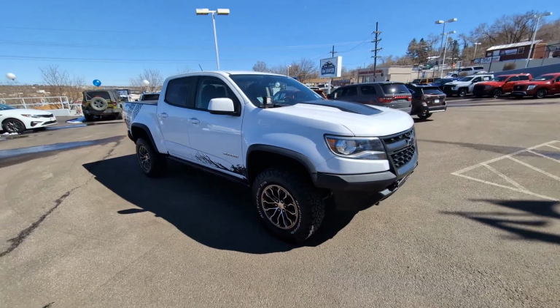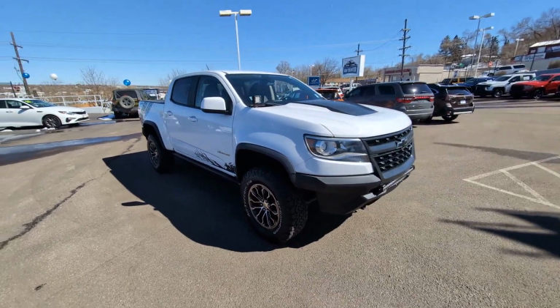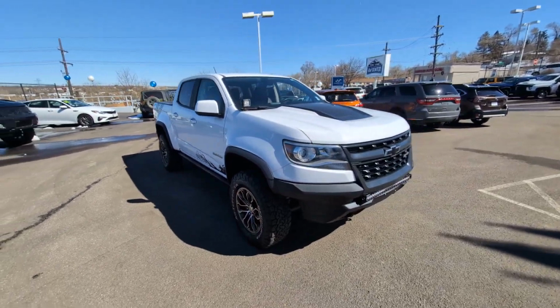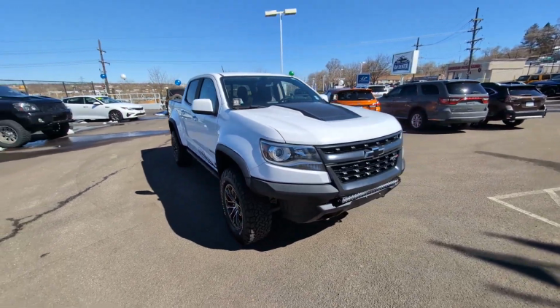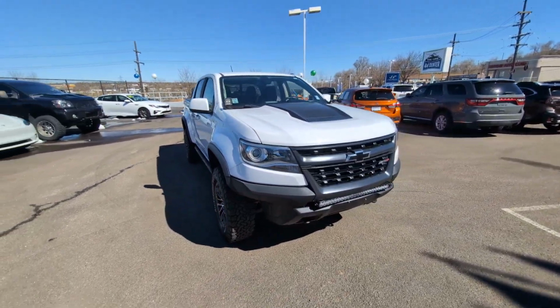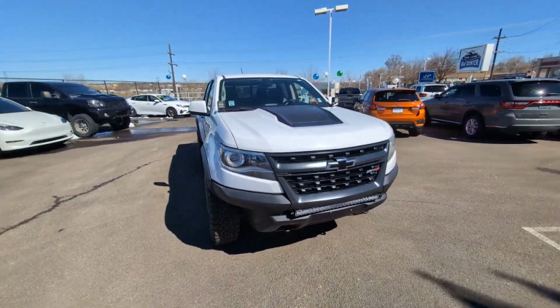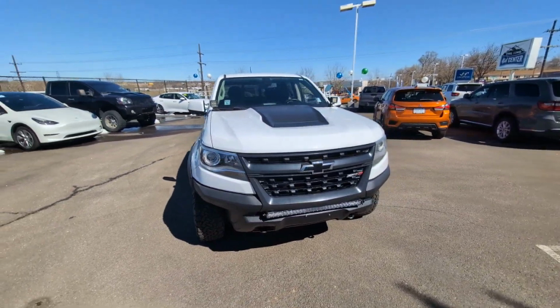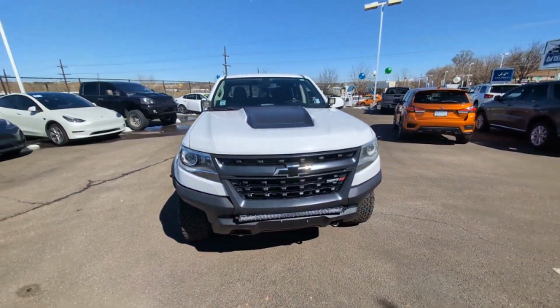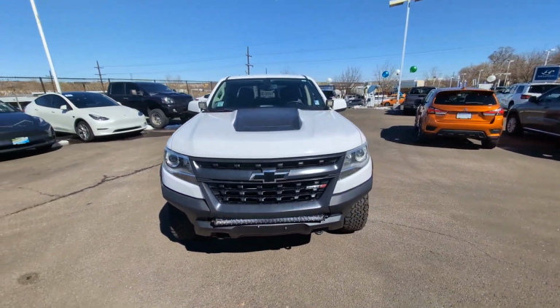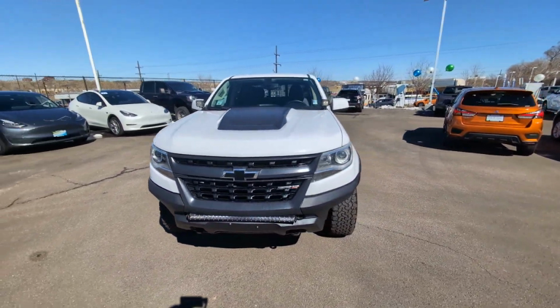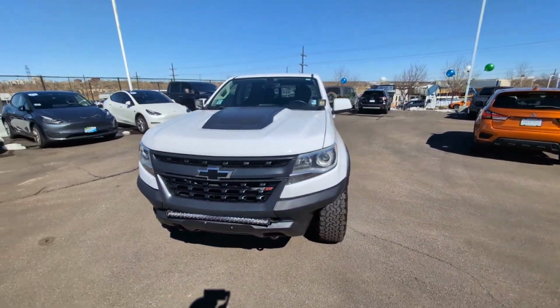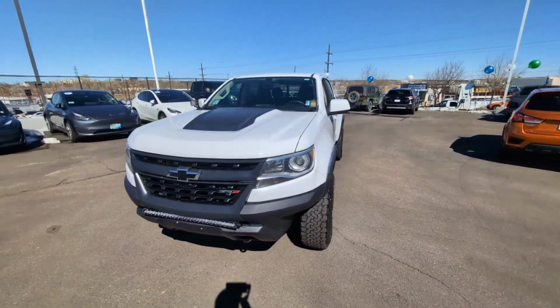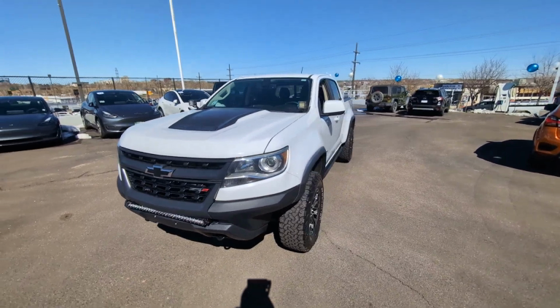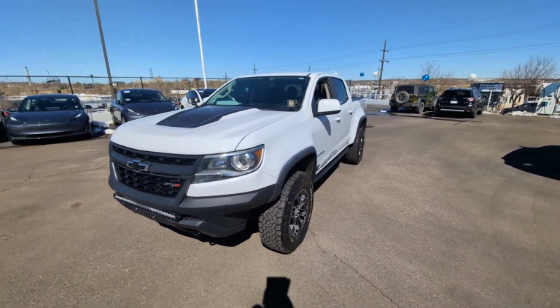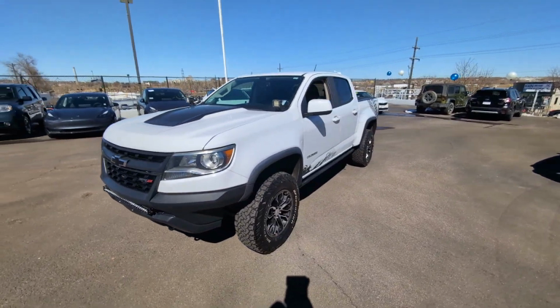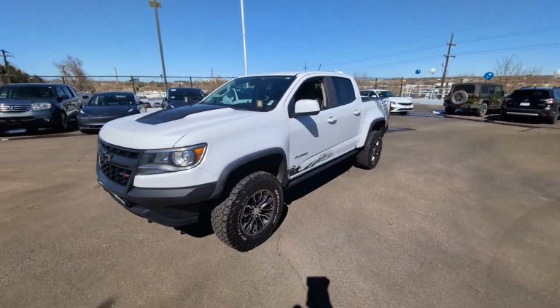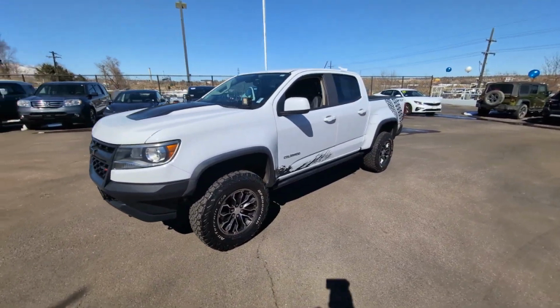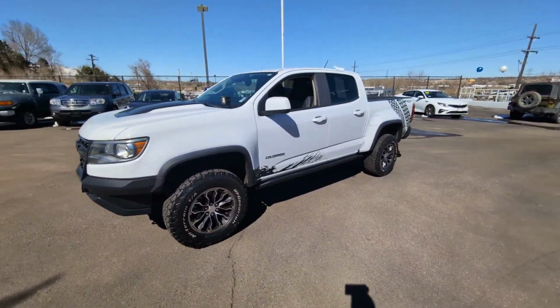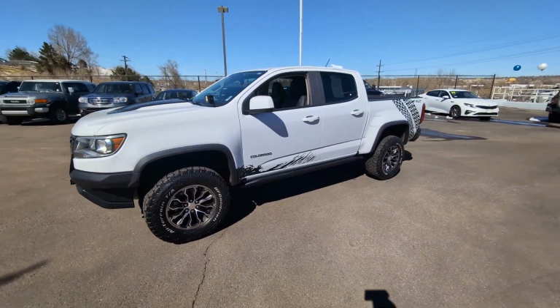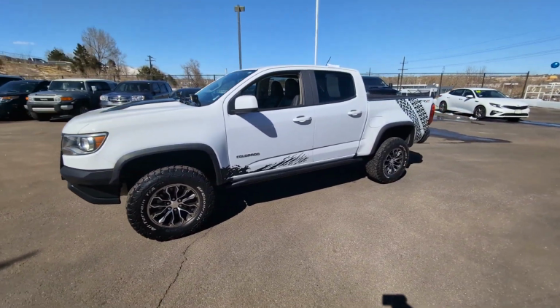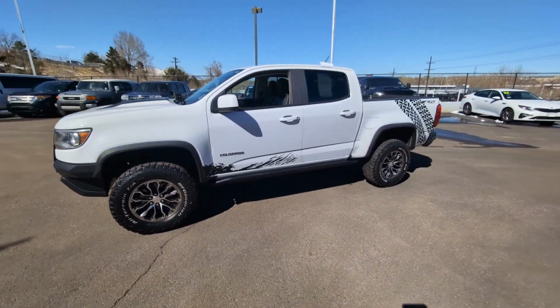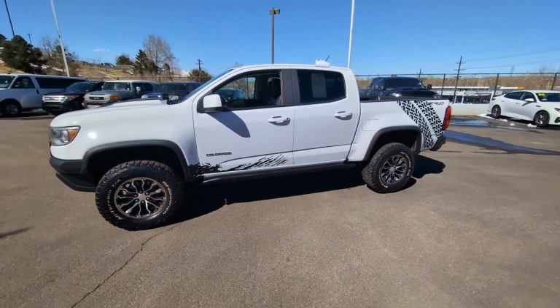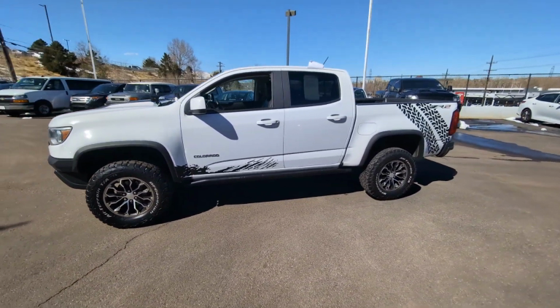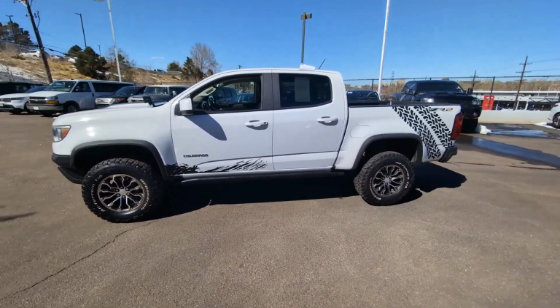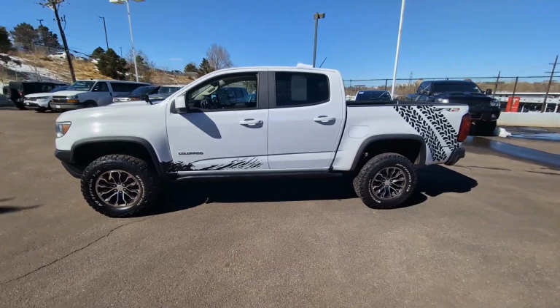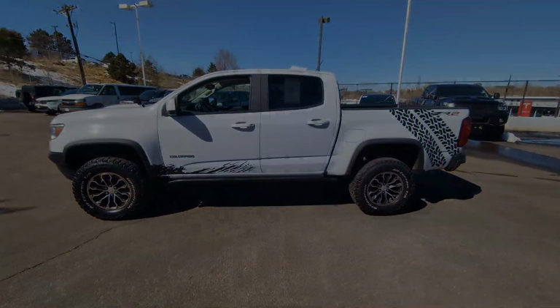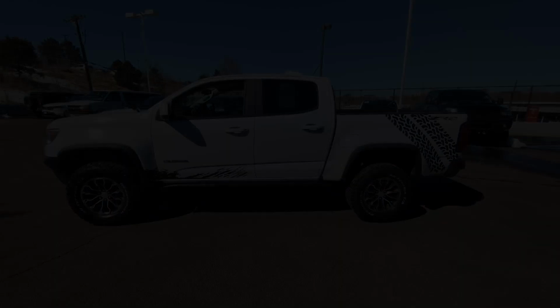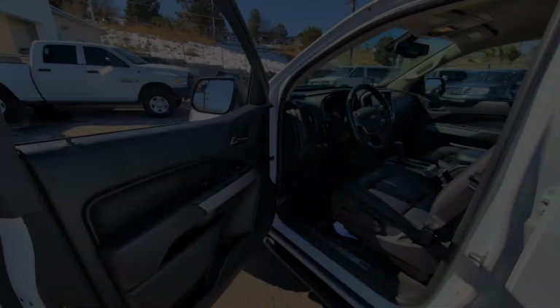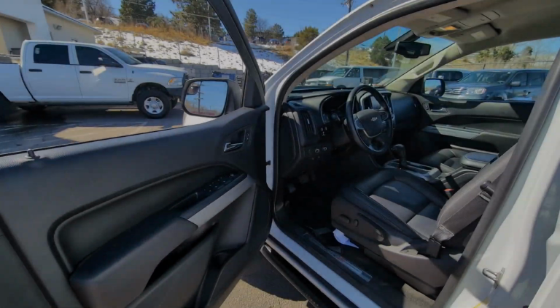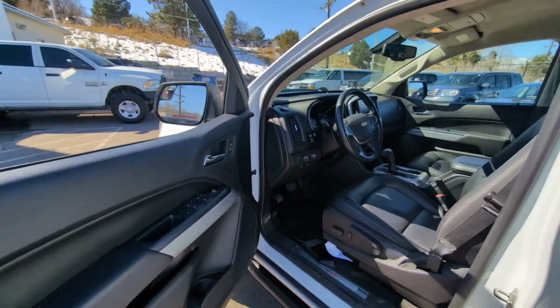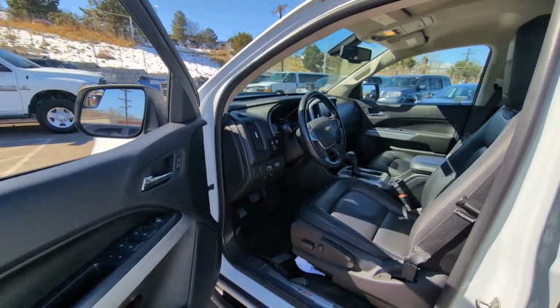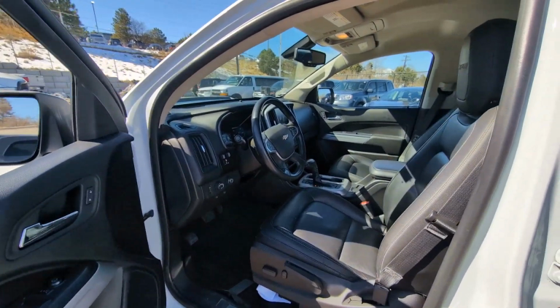Keyless entry, satellite radio, bed liner, heated mirrors, power passenger seat, V6 cylinder engine, remote engine start, four-wheel drive, backup camera, and steering wheel audio controls.